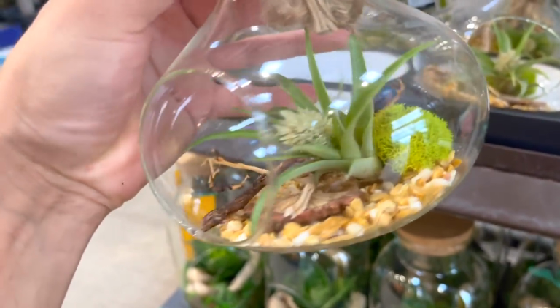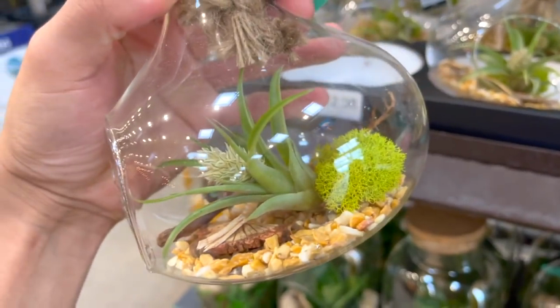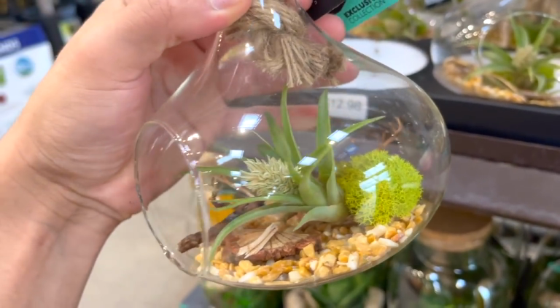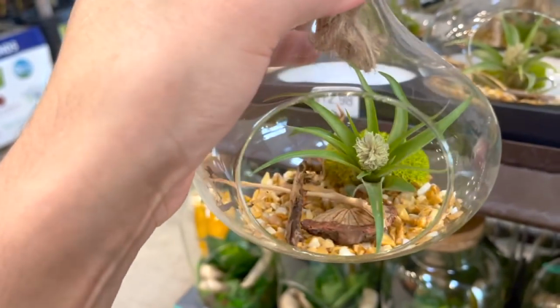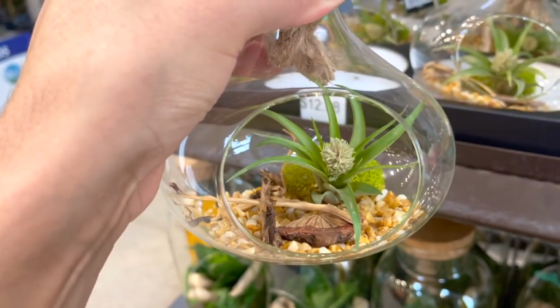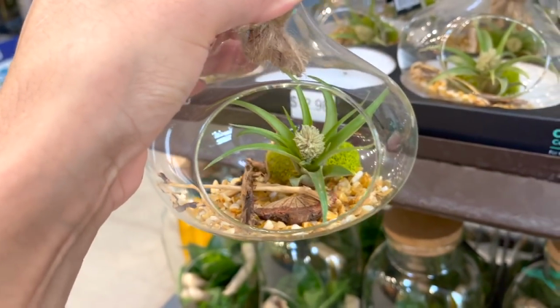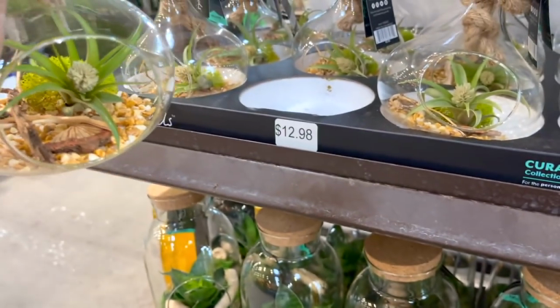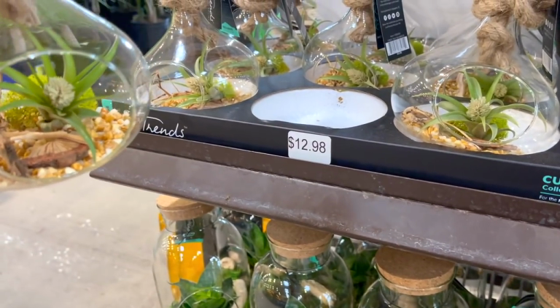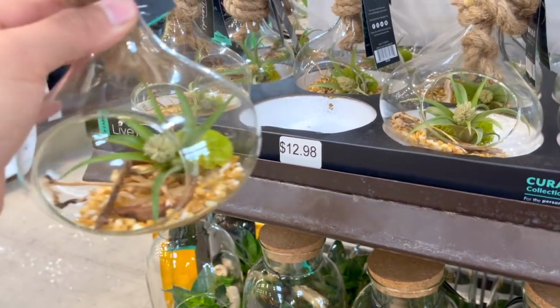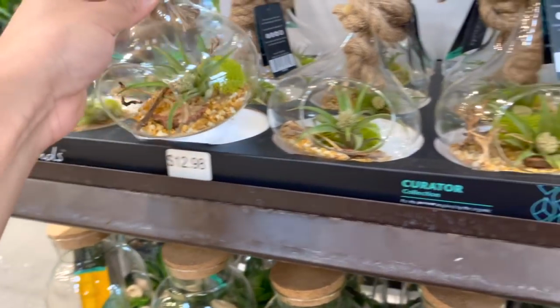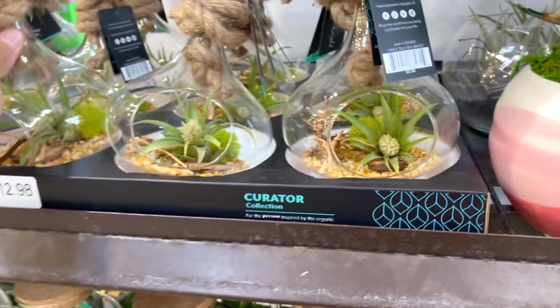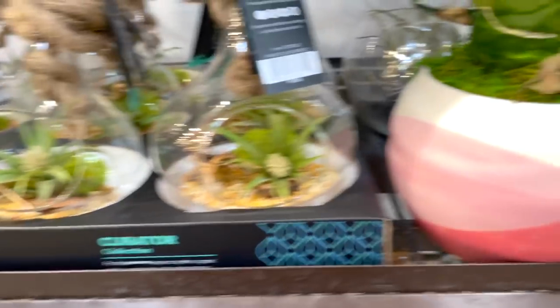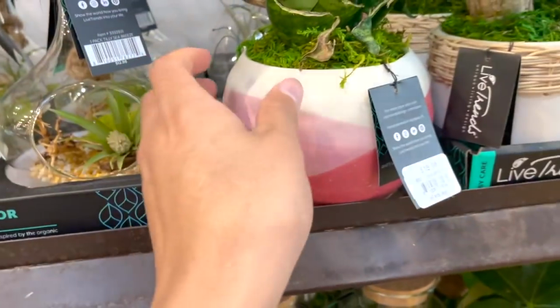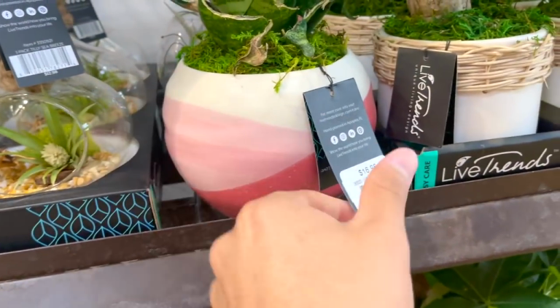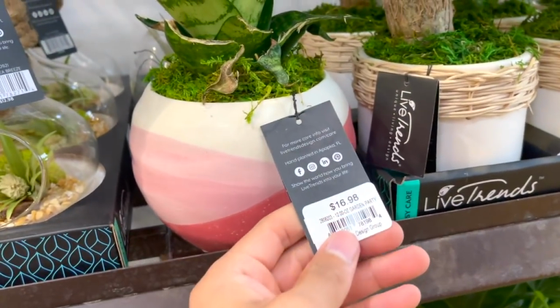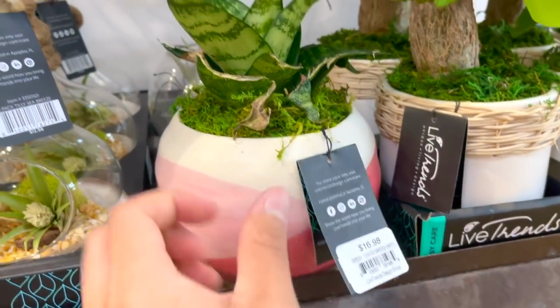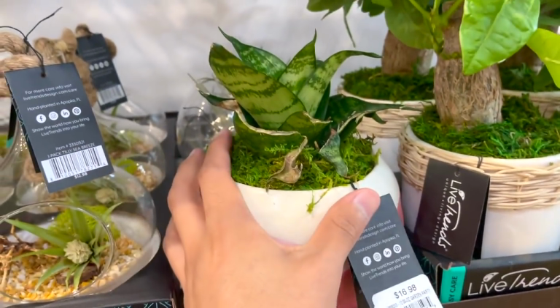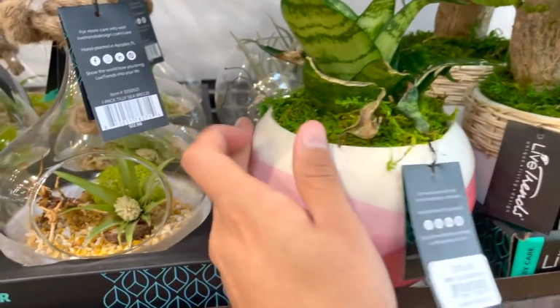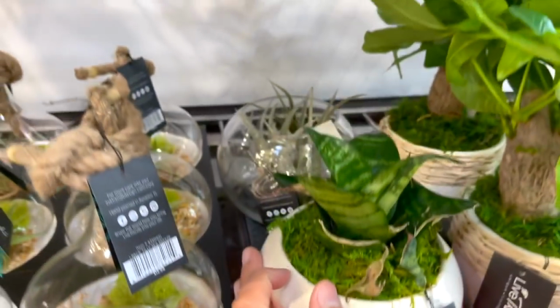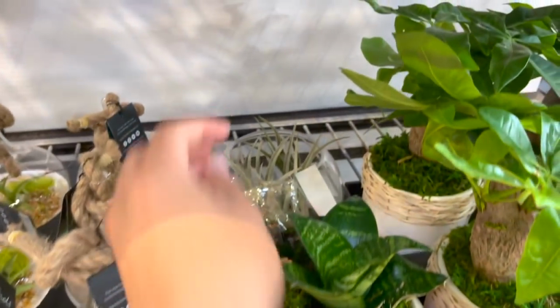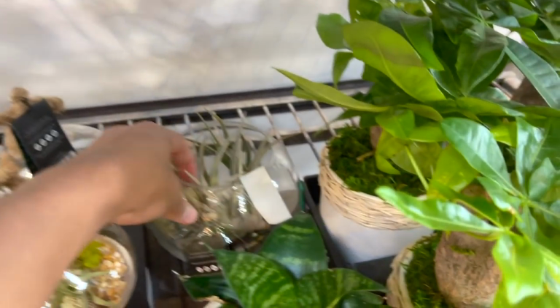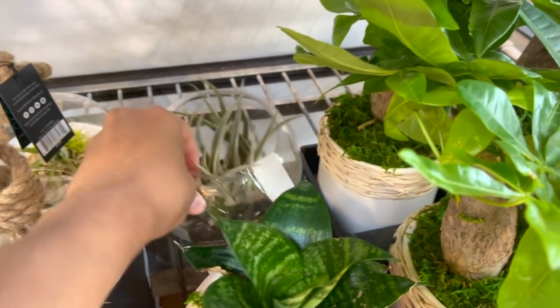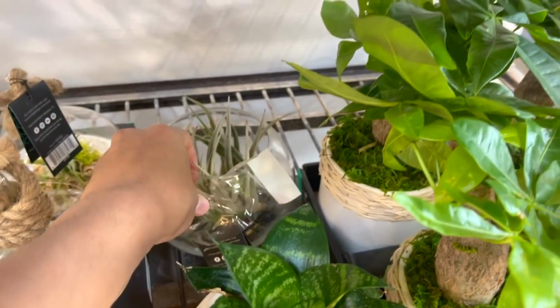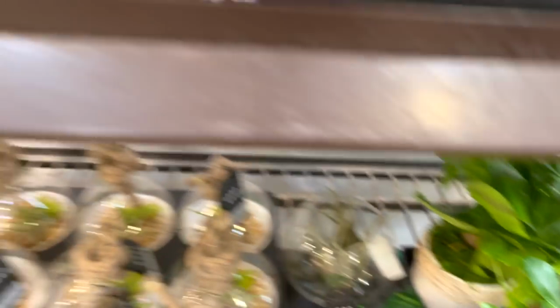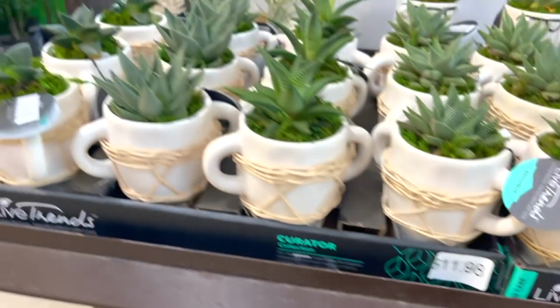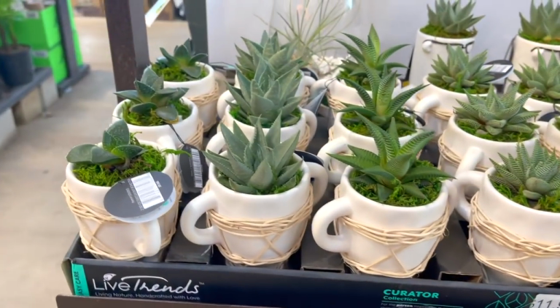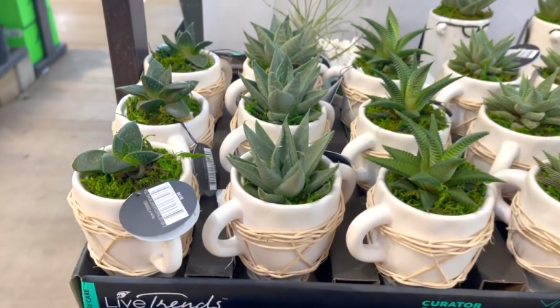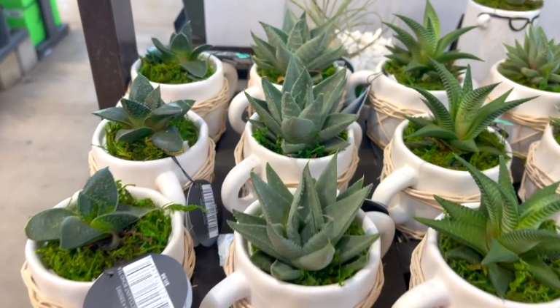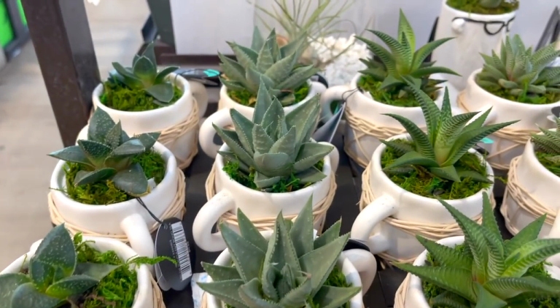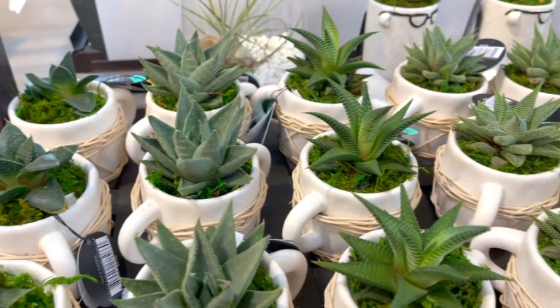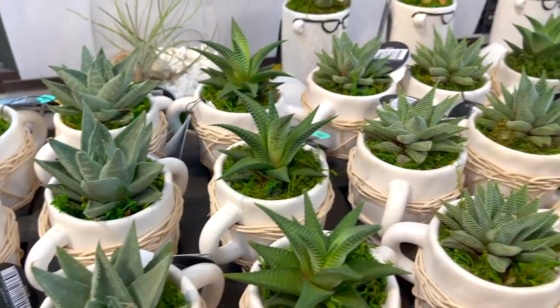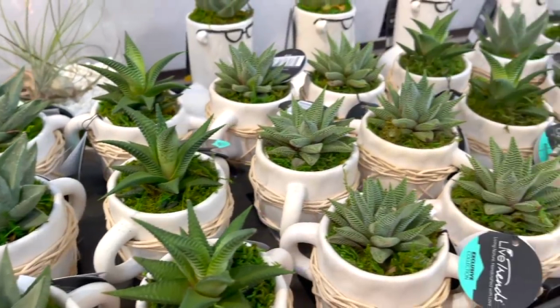Is it a succulent or no — is it fake? $12.98, which is kind of cute. $16.98 — I like the pot. This is cute too. Little aloes and some cute little pots.